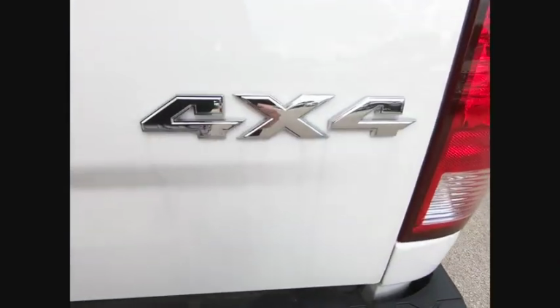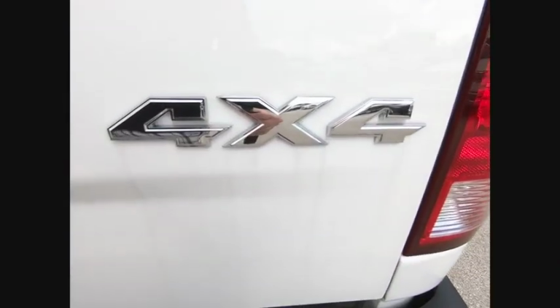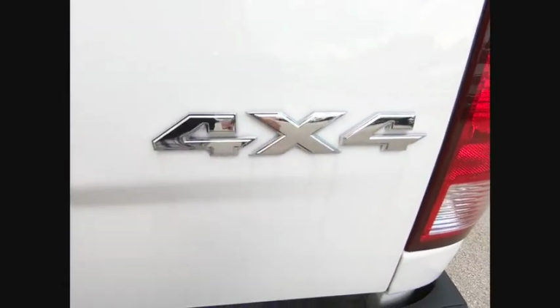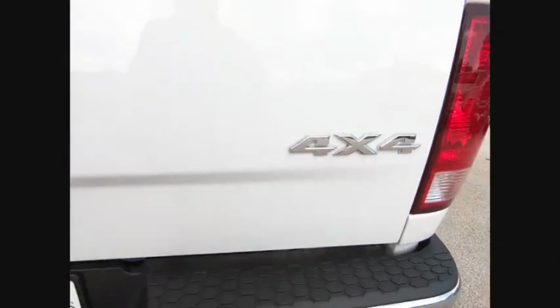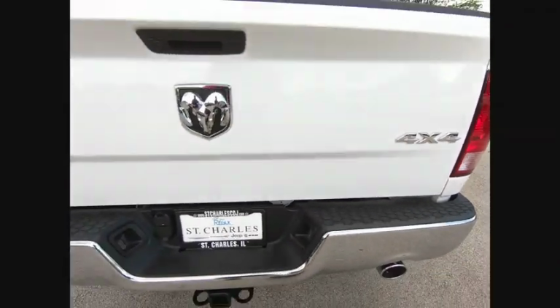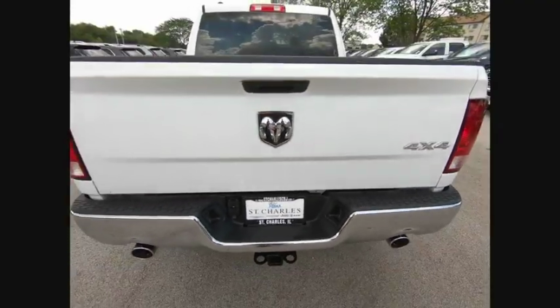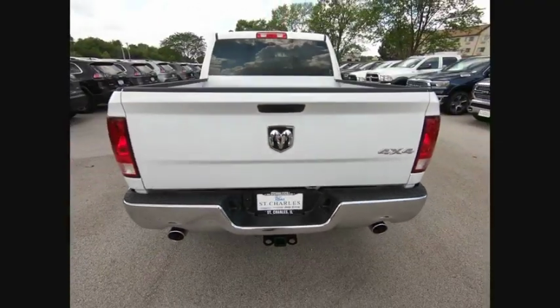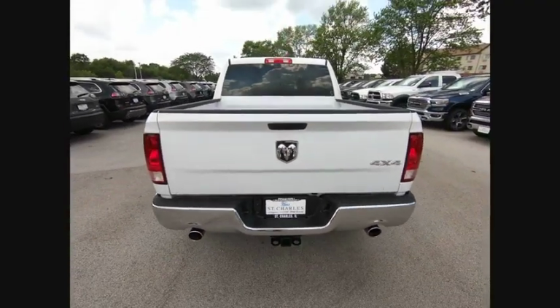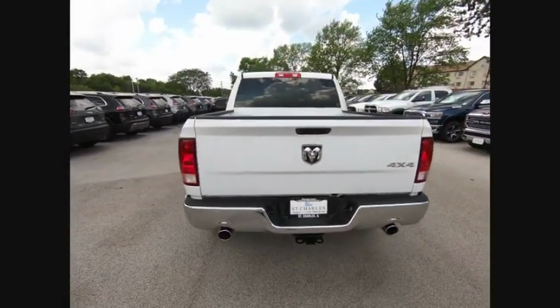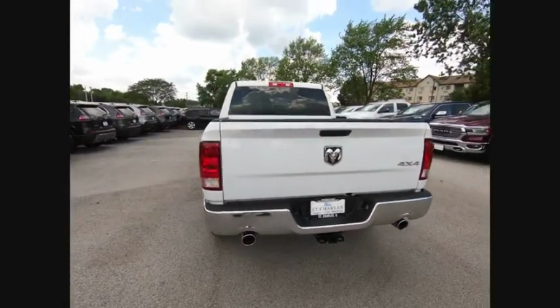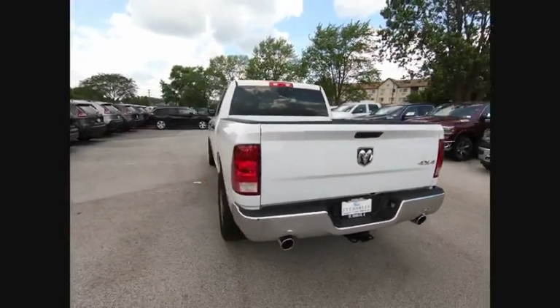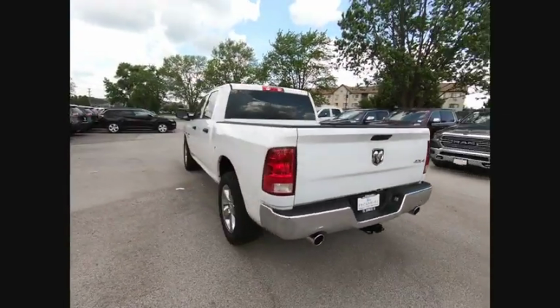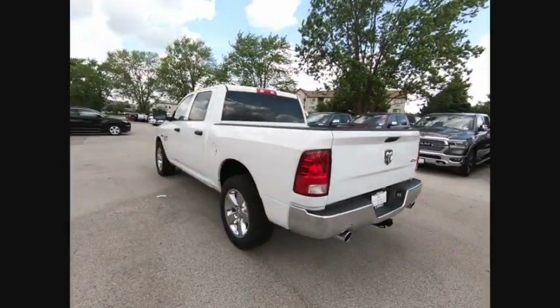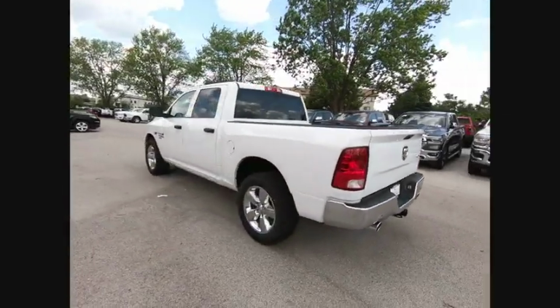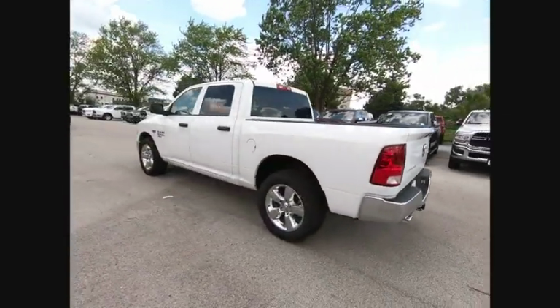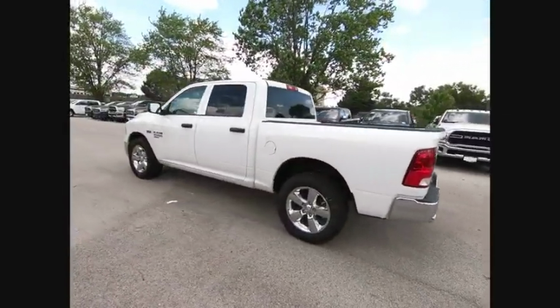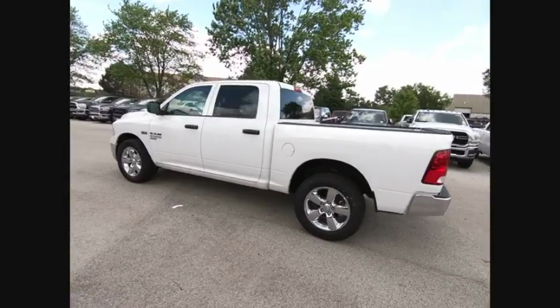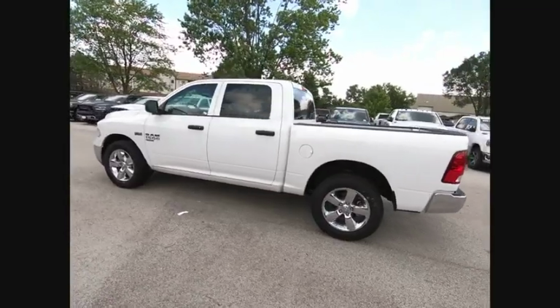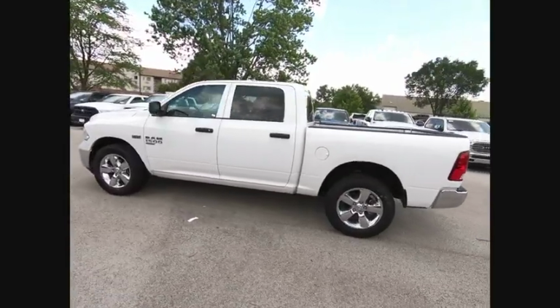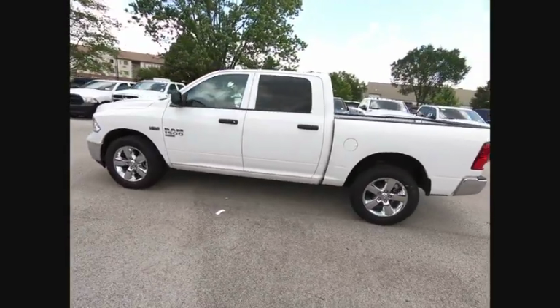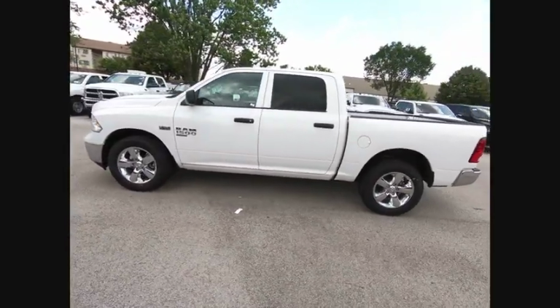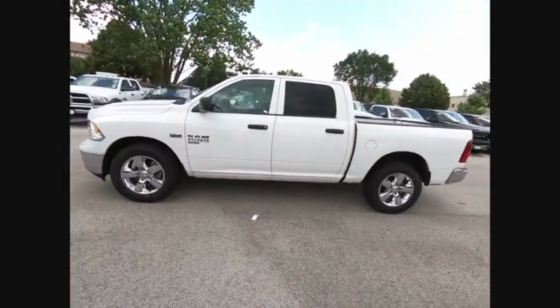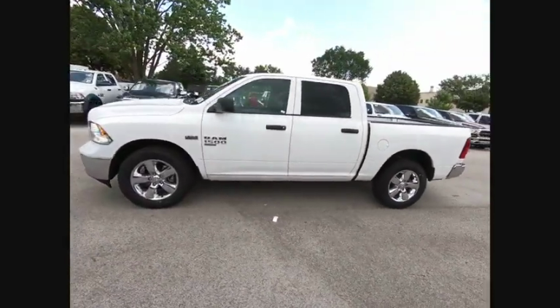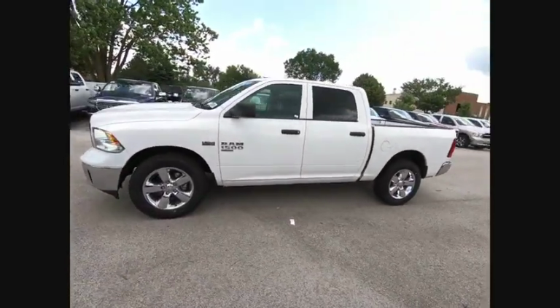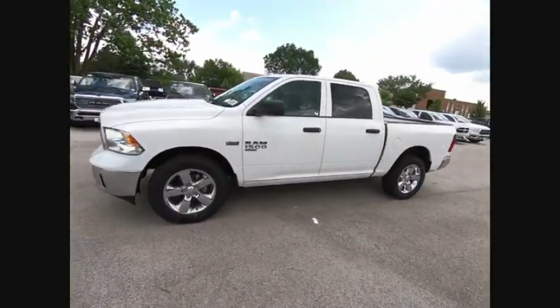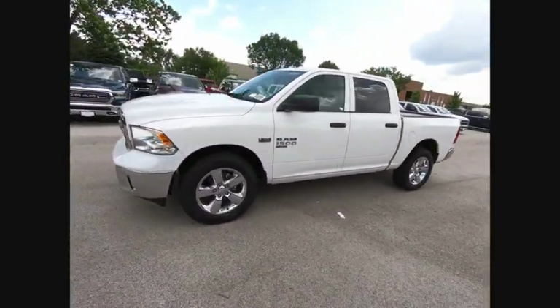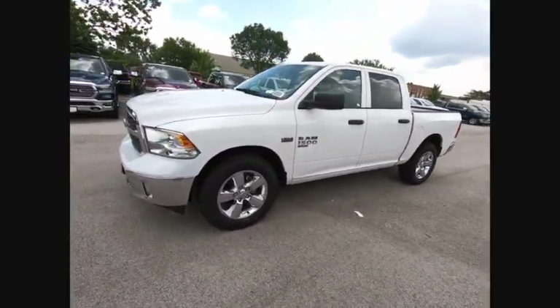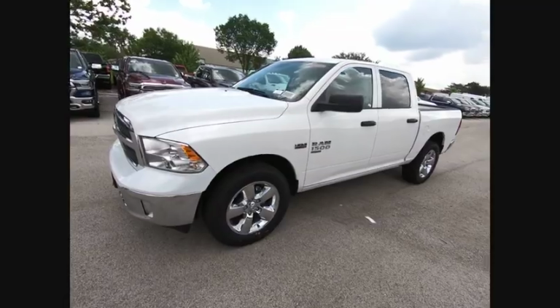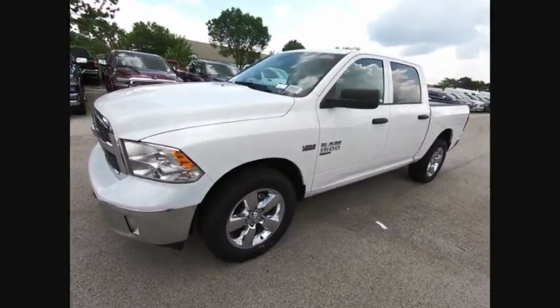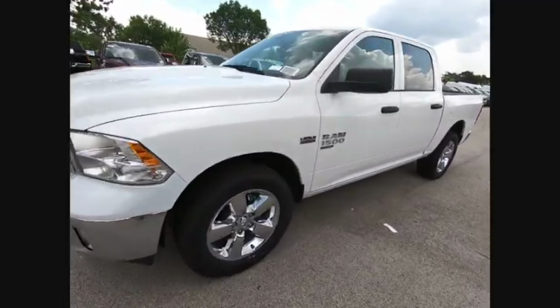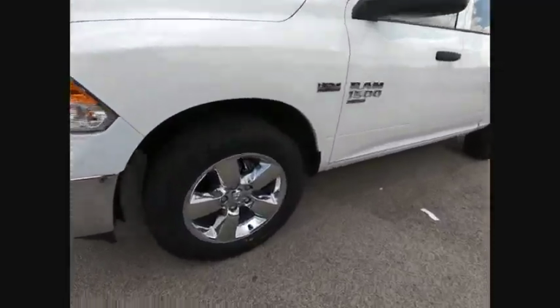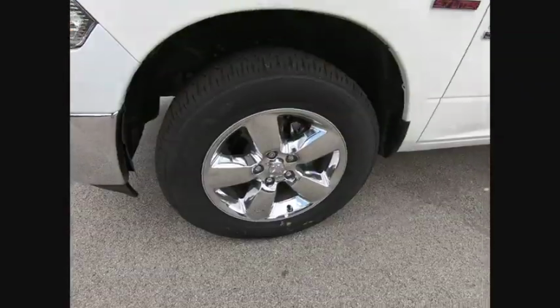Here are some of this vehicle's great options: traction control, air conditioning, dual airbags, power steering, front floor mats, four-wheel disc brakes, electronic stability control, power windows, tachometer, rear floor mats.